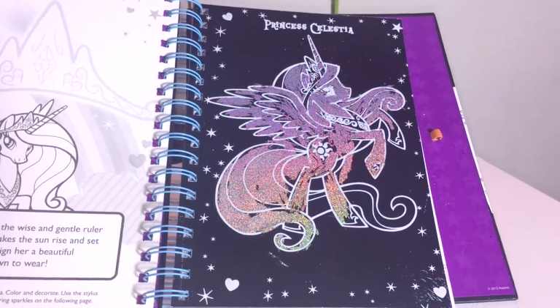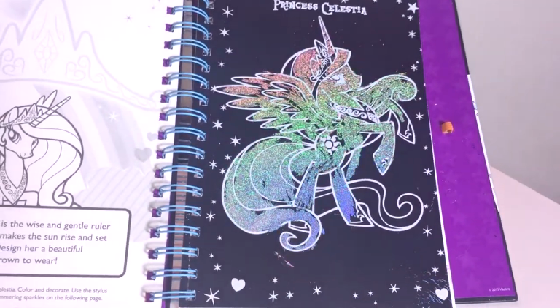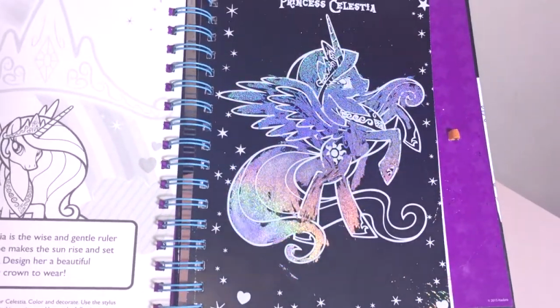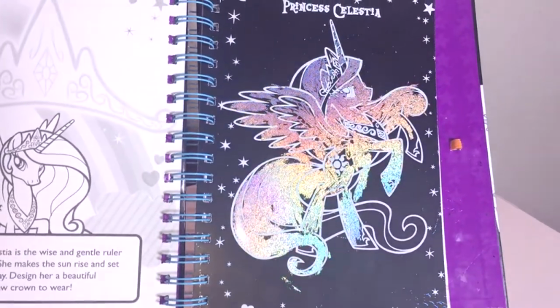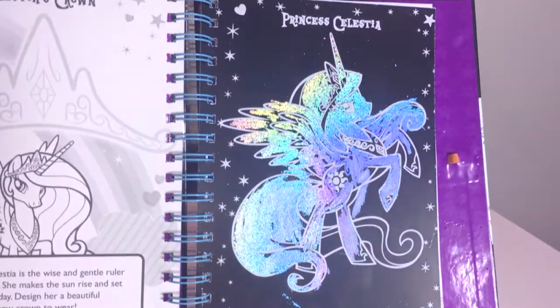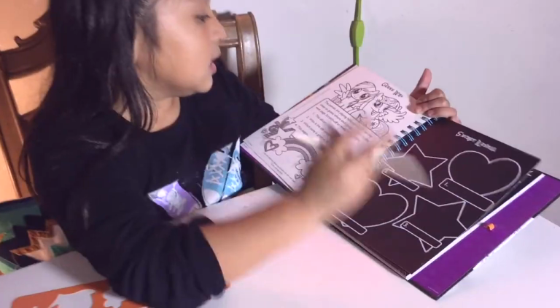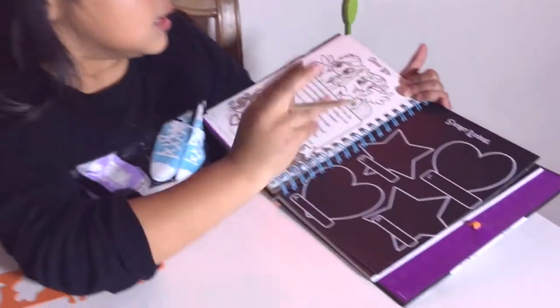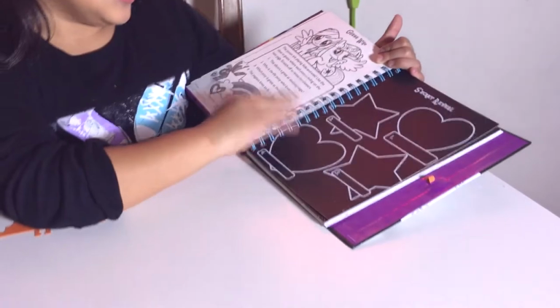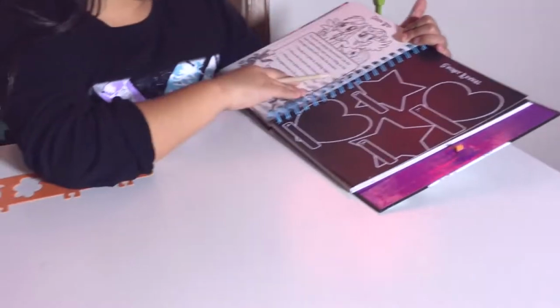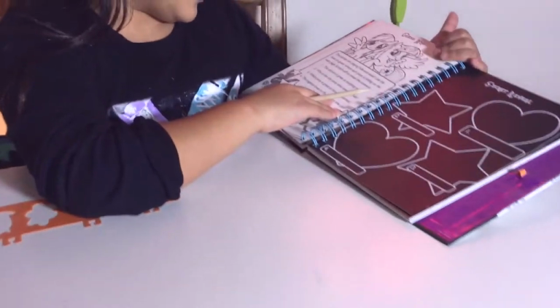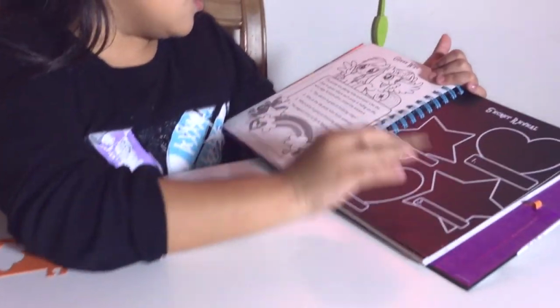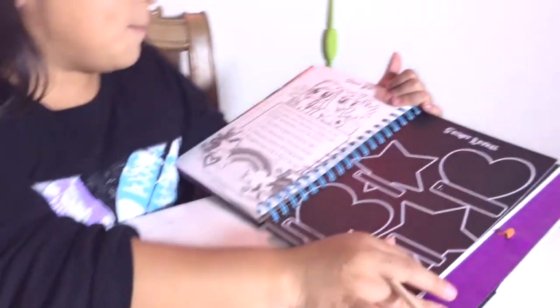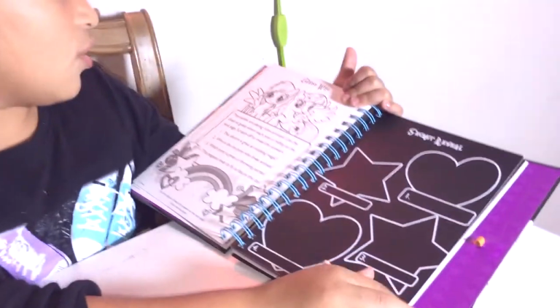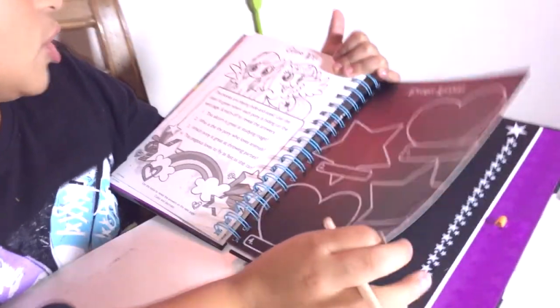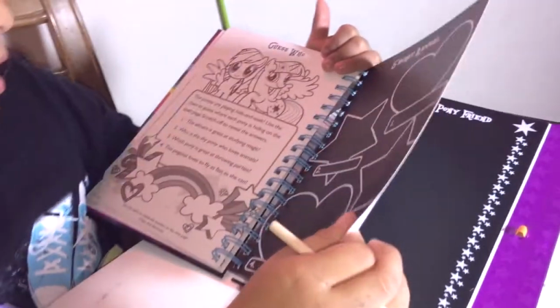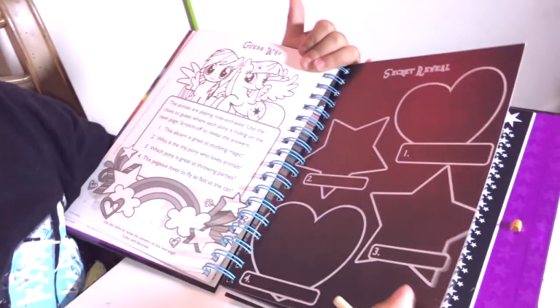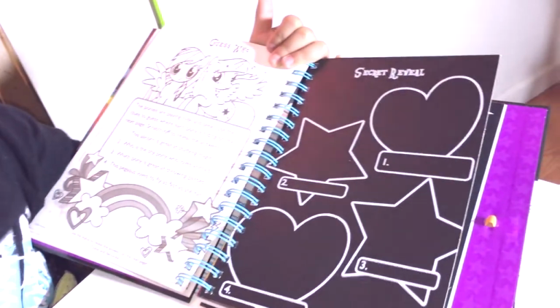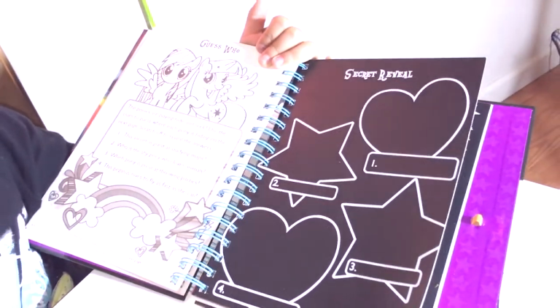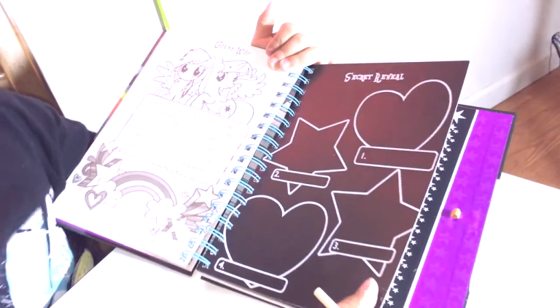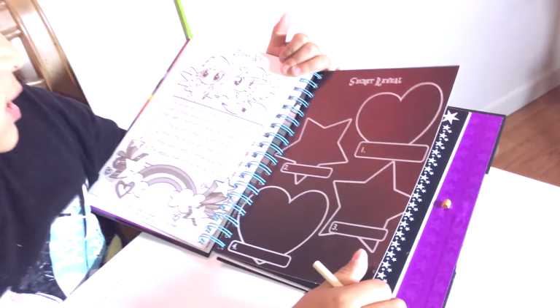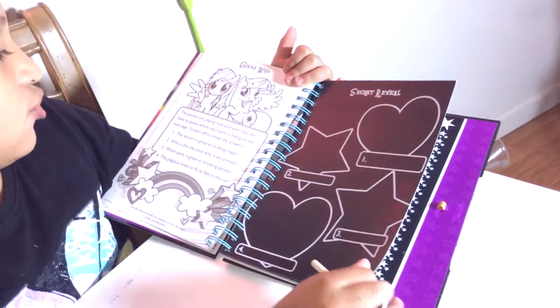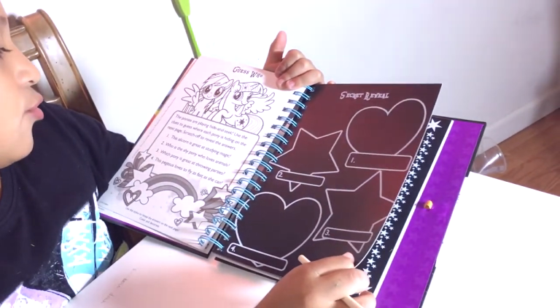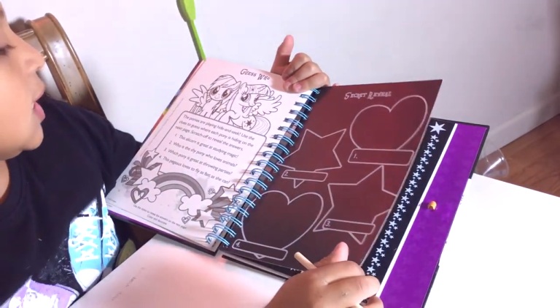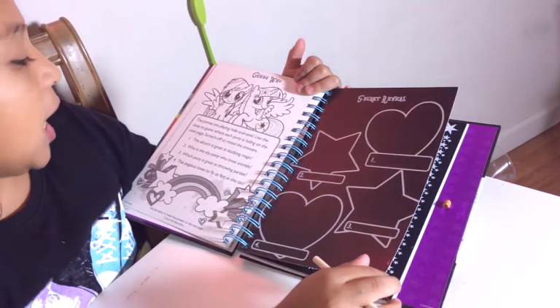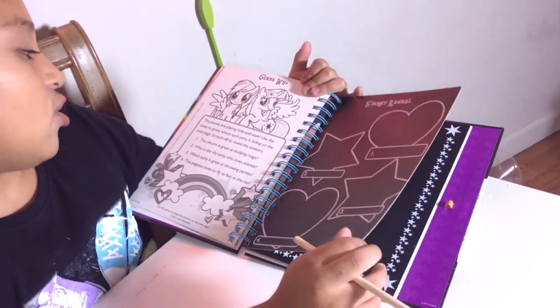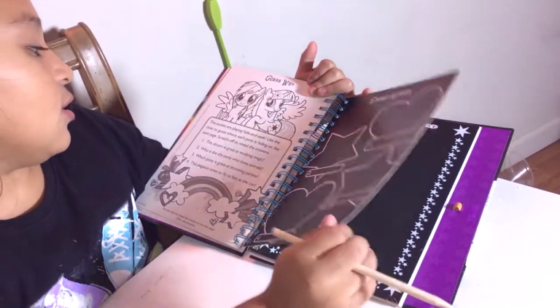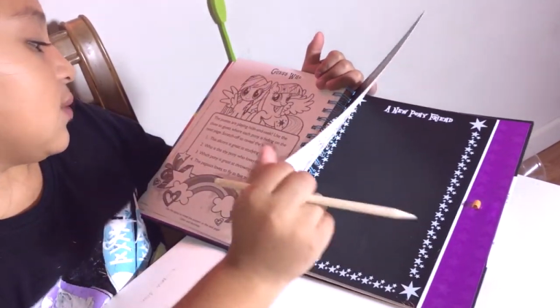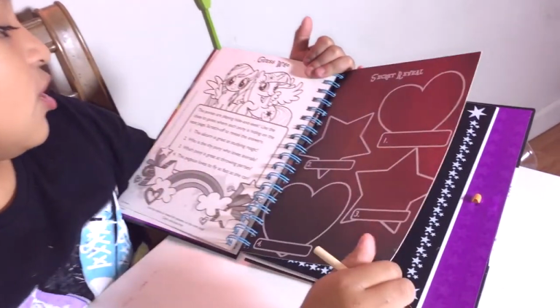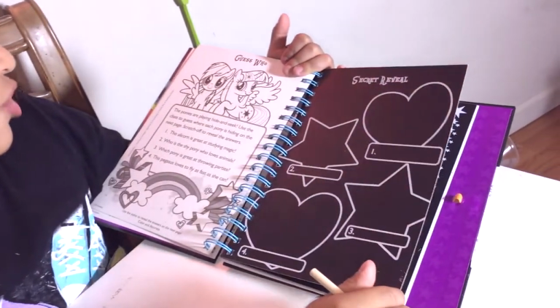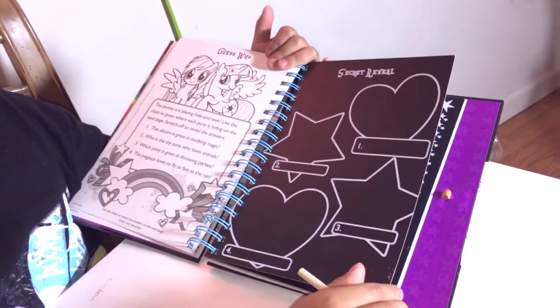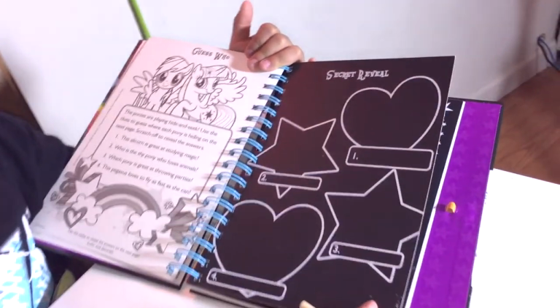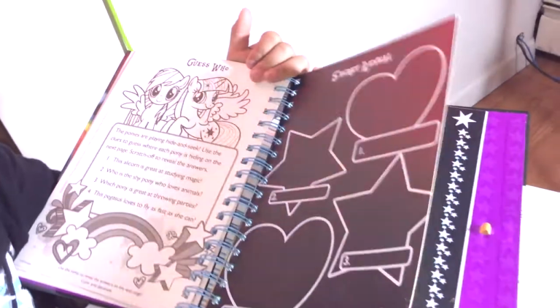Over here it's like a little game where all the ponies are playing hide and seek. It says 'use the clue to guess where each pony is hiding on the next page, scratch off to reveal the answers.'